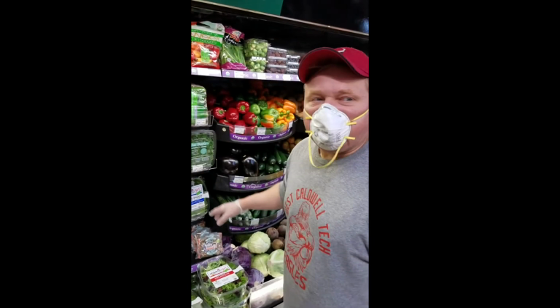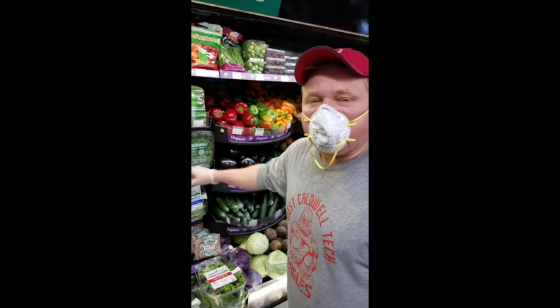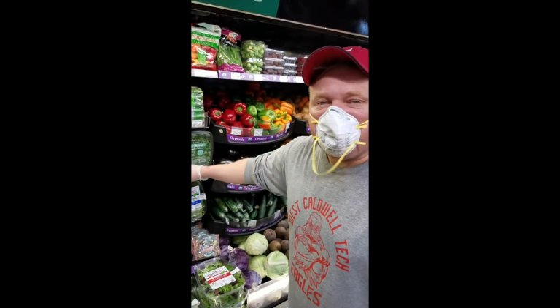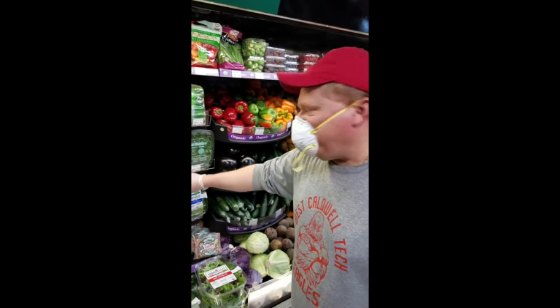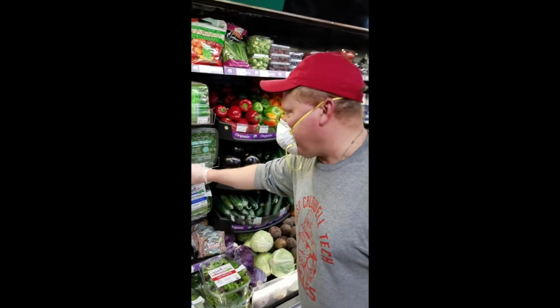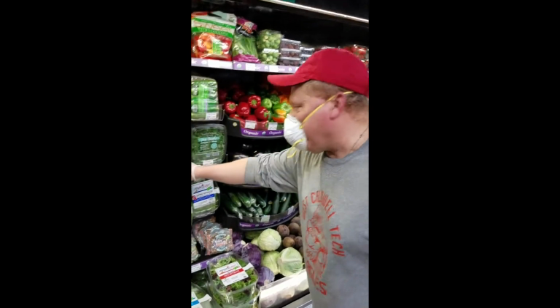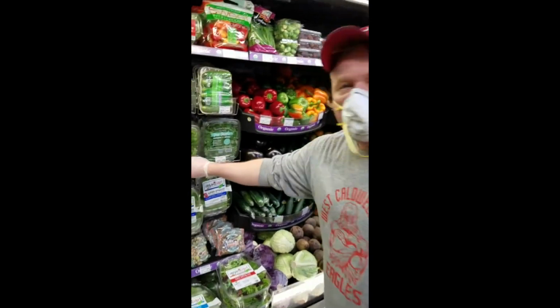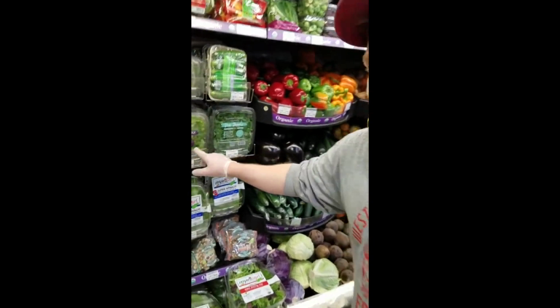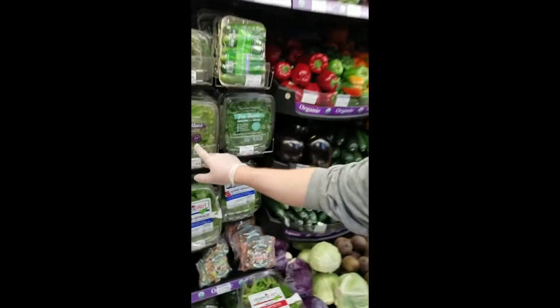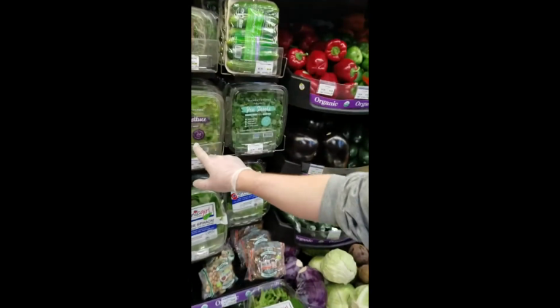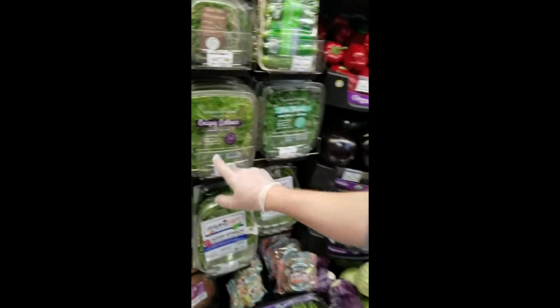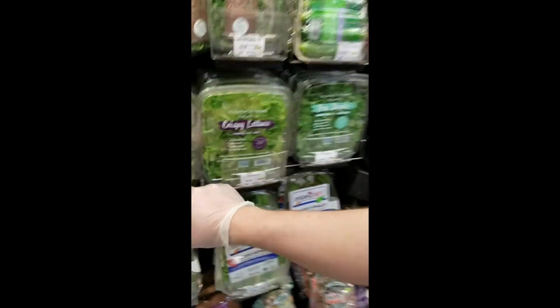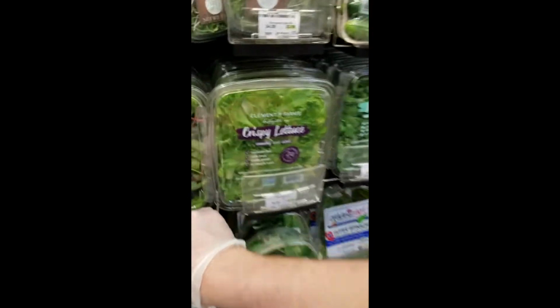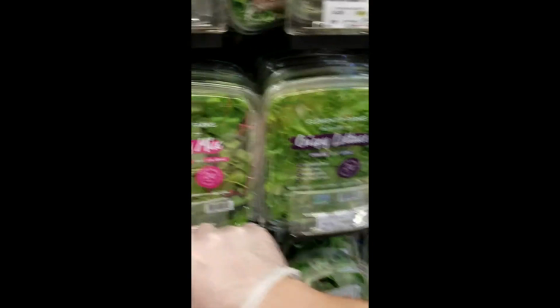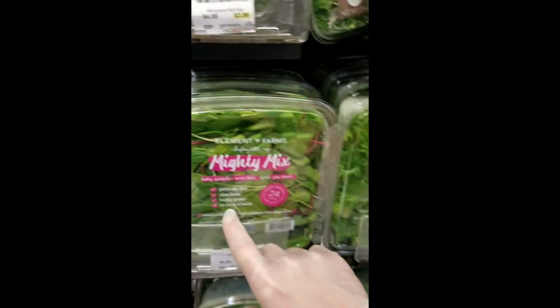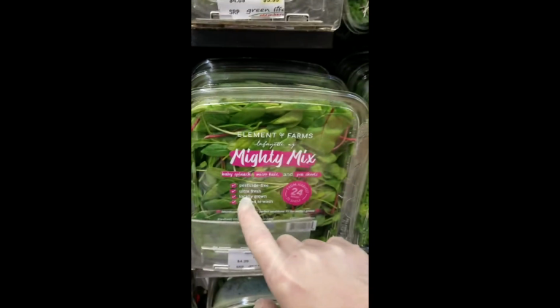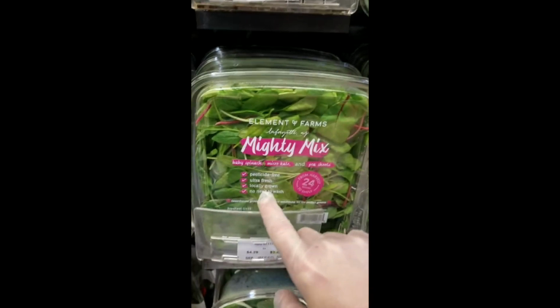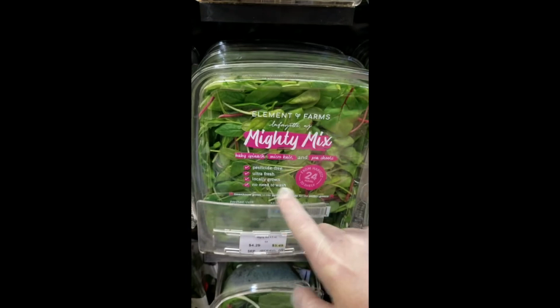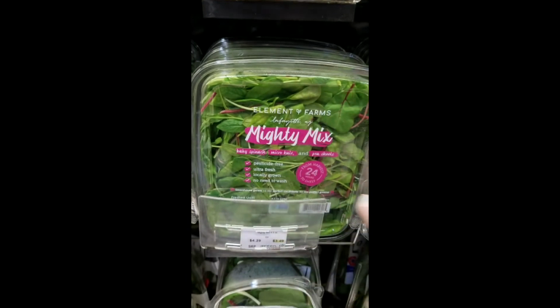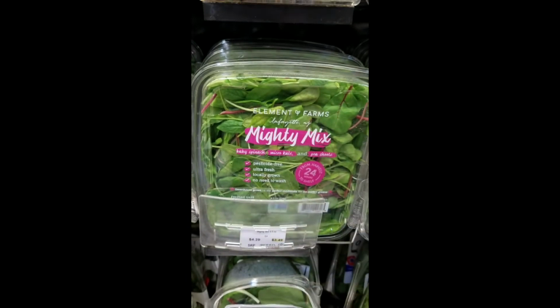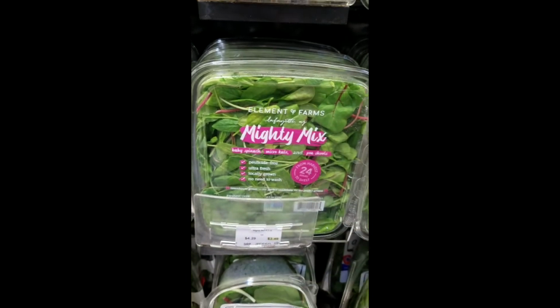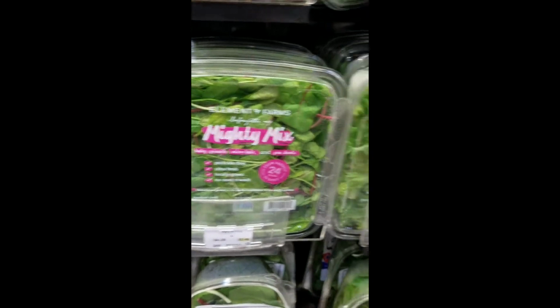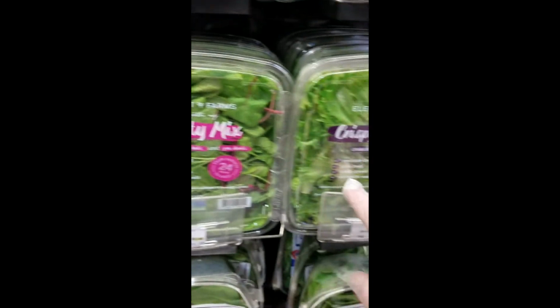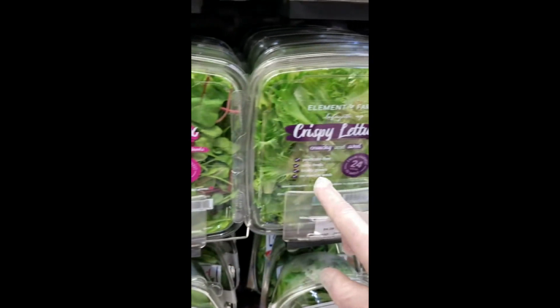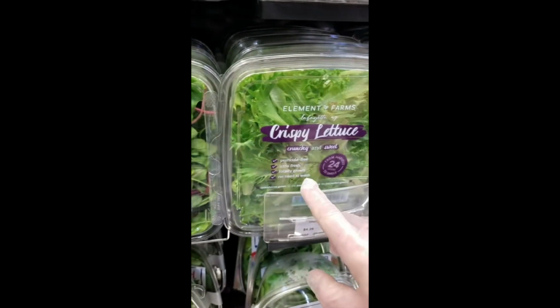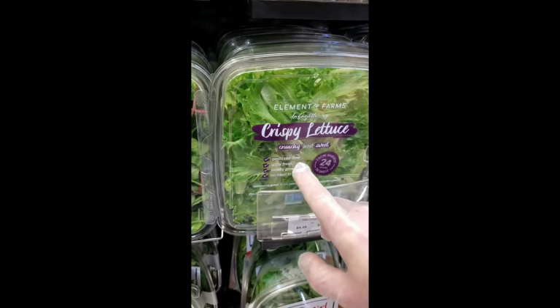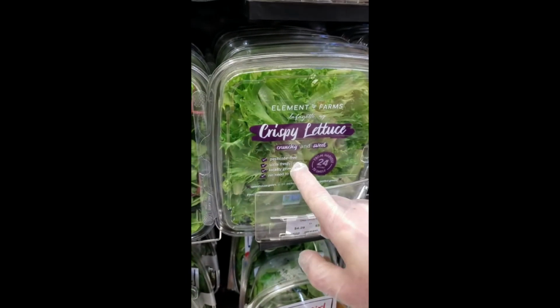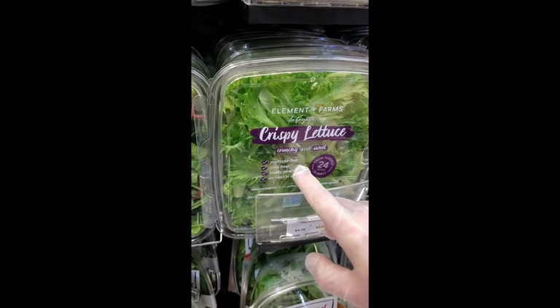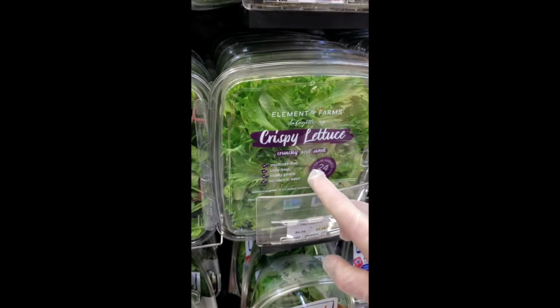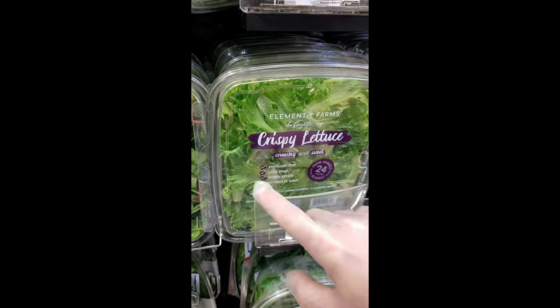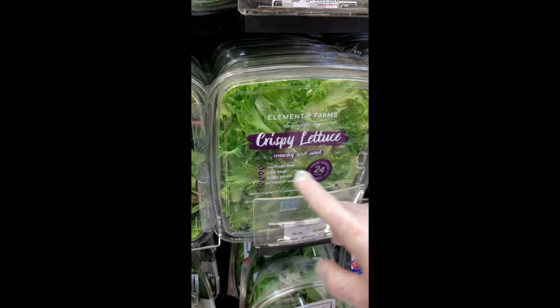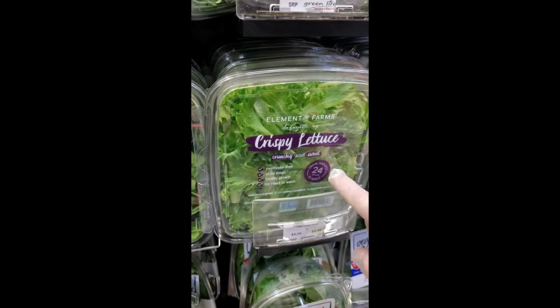And as you can see if you get a little closer here, Mr. Dutcher, see where it says over here? No need to wash, locally grown, ultra fresh, pesticide free. This is the reason why it costs a little bit more.